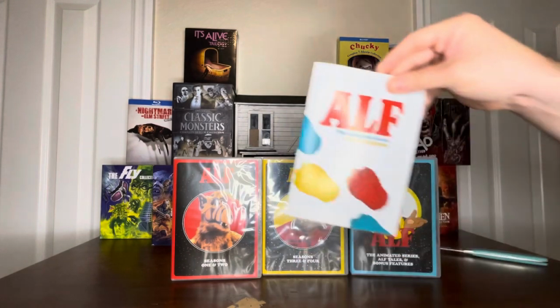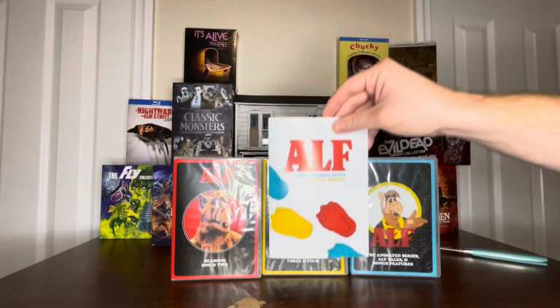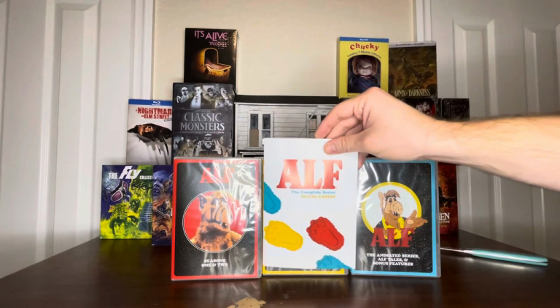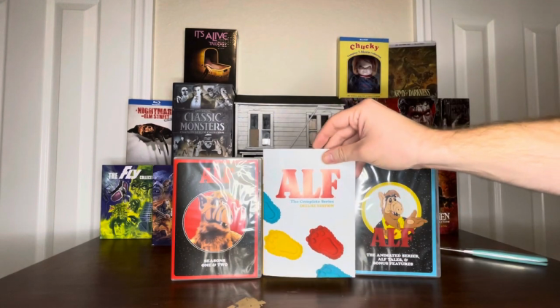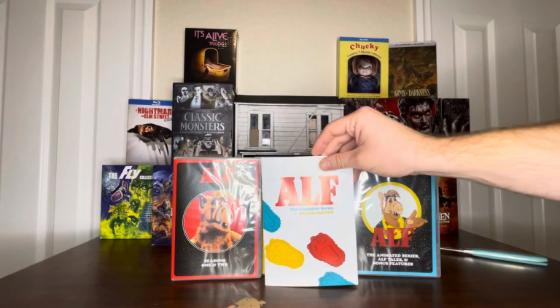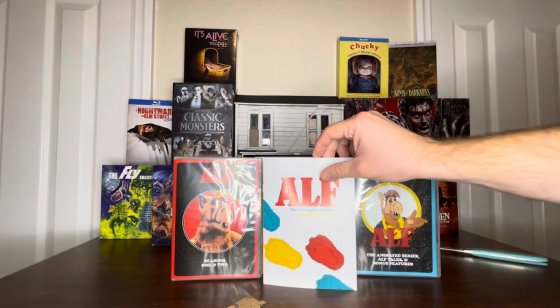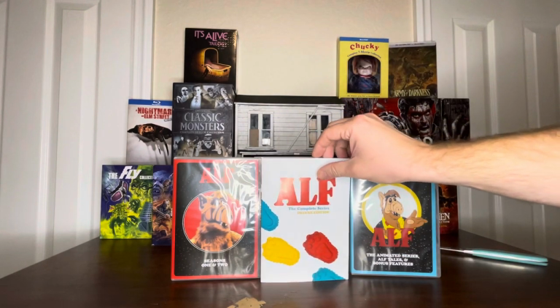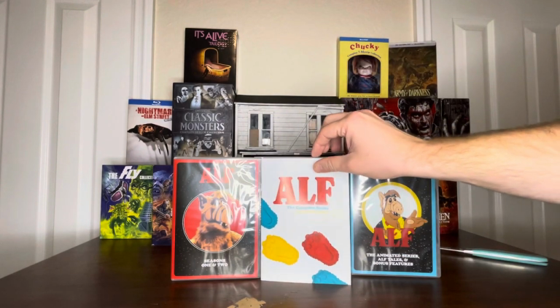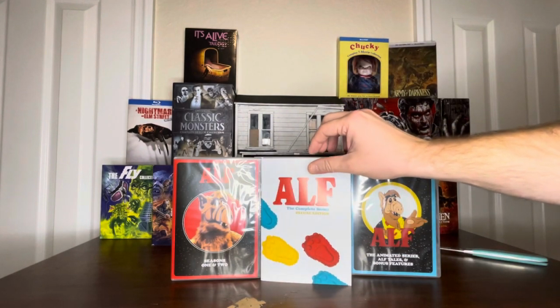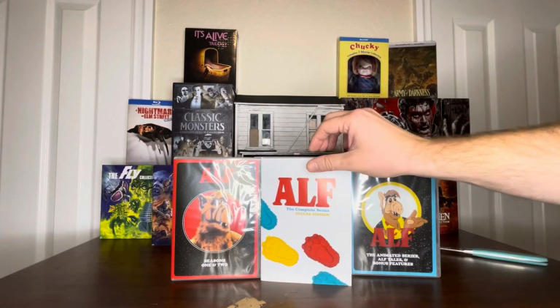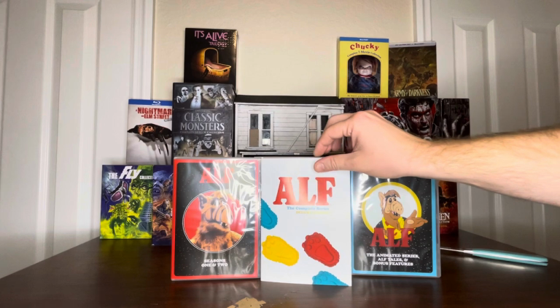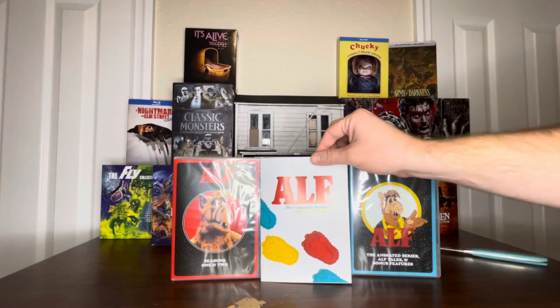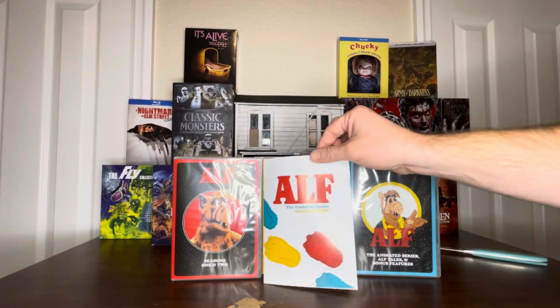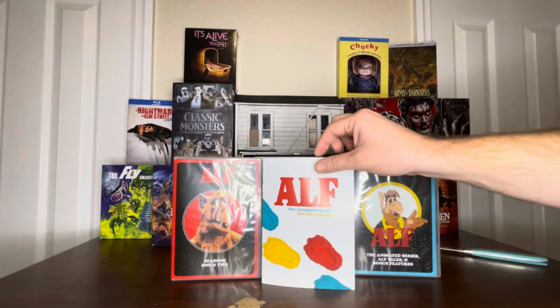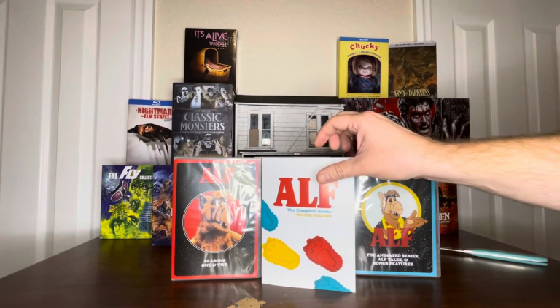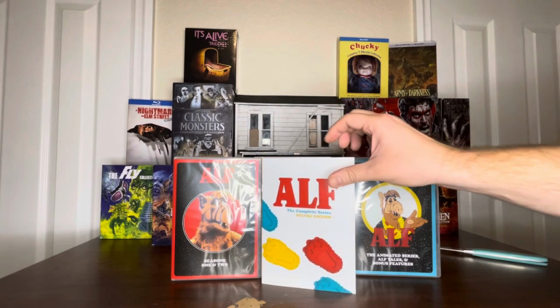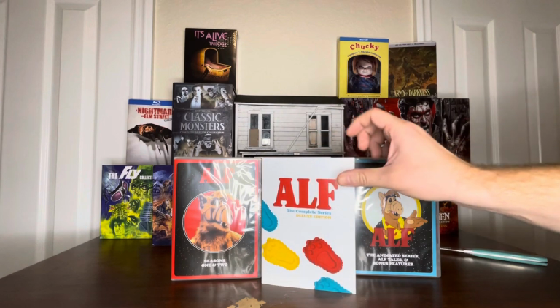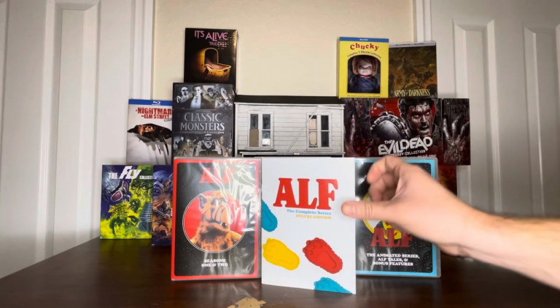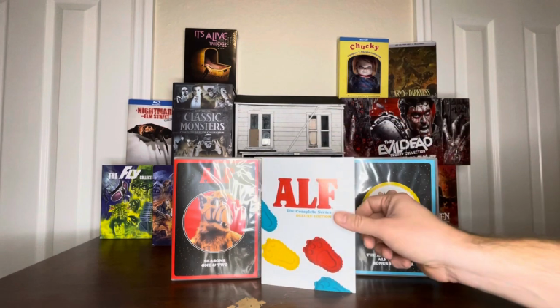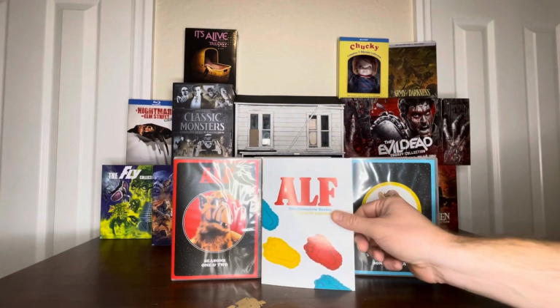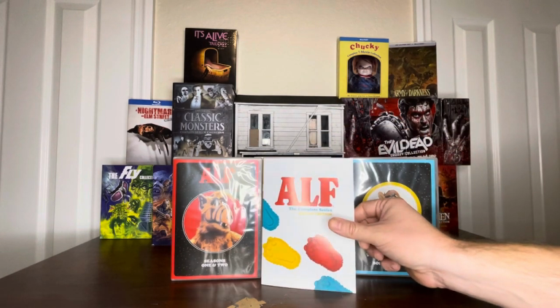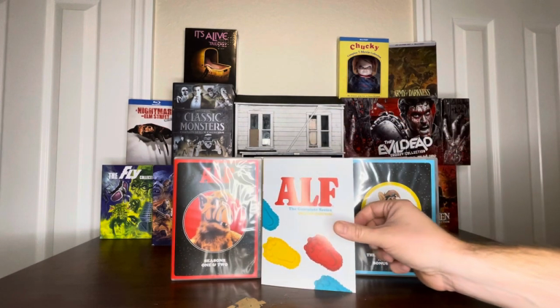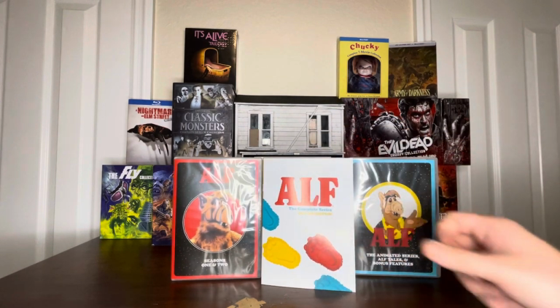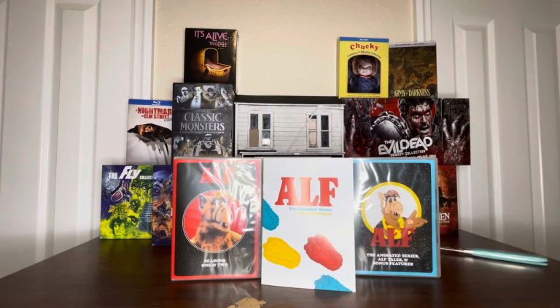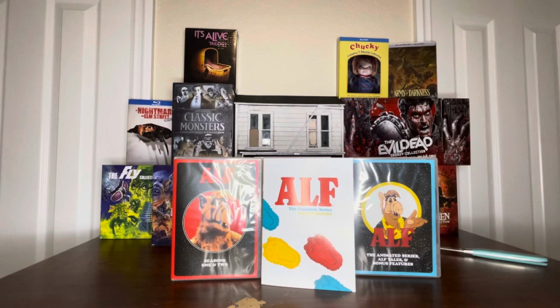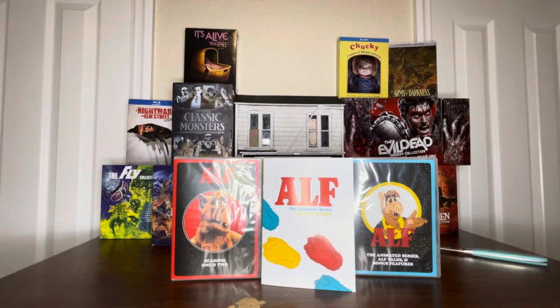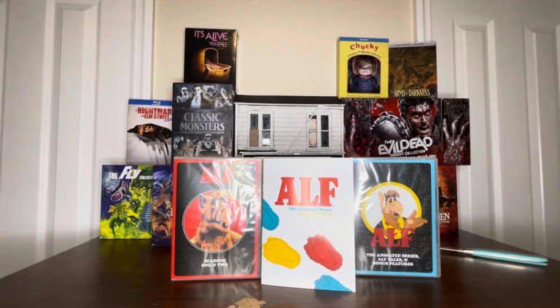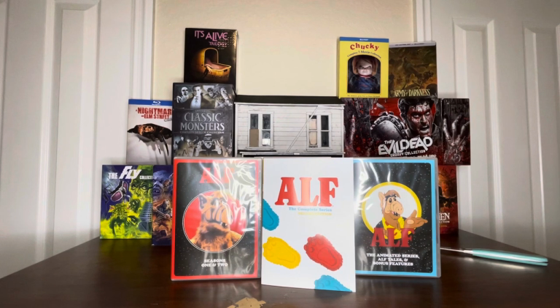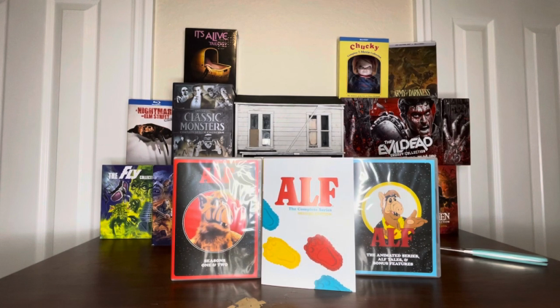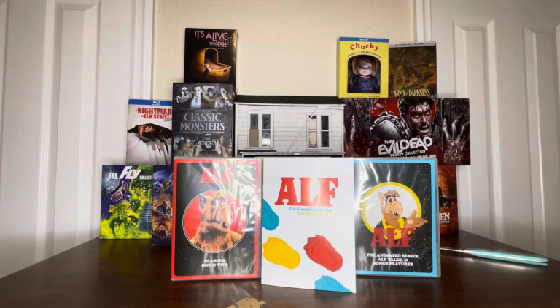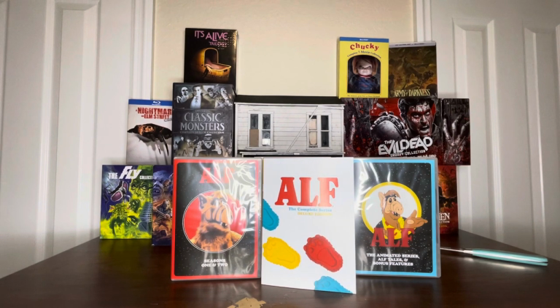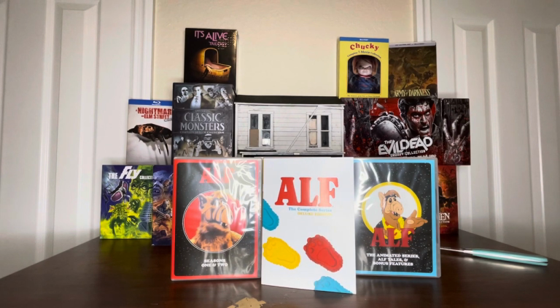Very cool. I got this from Shout Factory and it was pre-order $84.99. Very excited to watch these. Thank you all for watching — stay tuned for more unboxing videos.